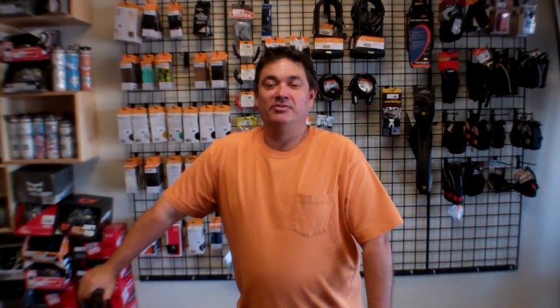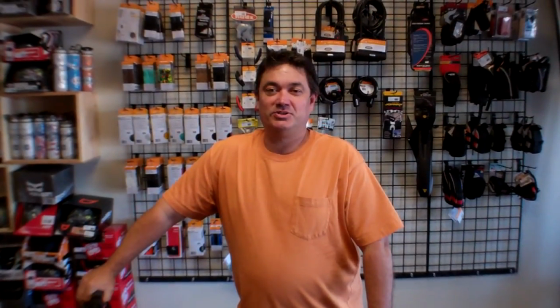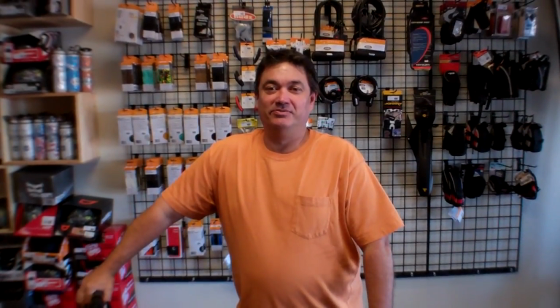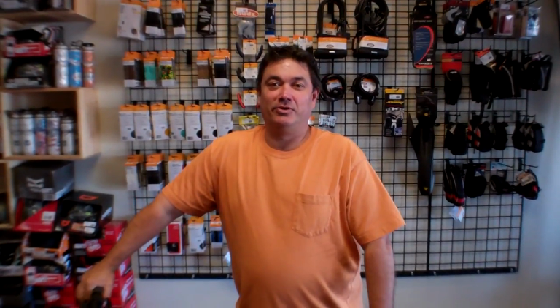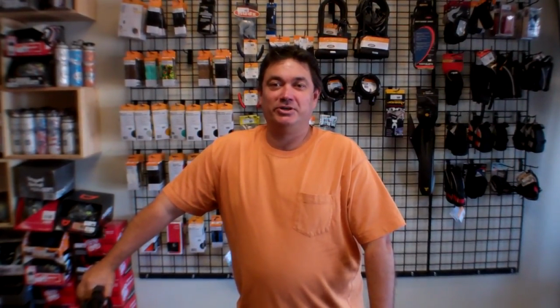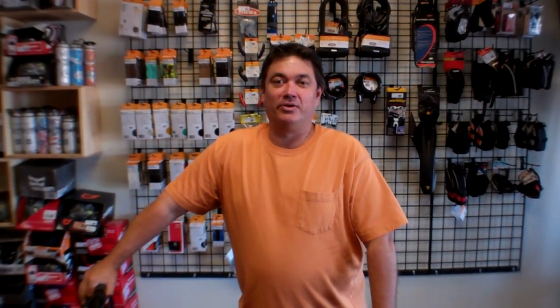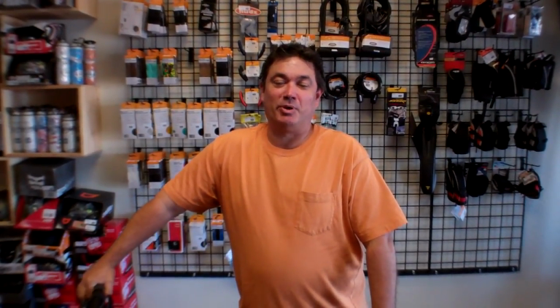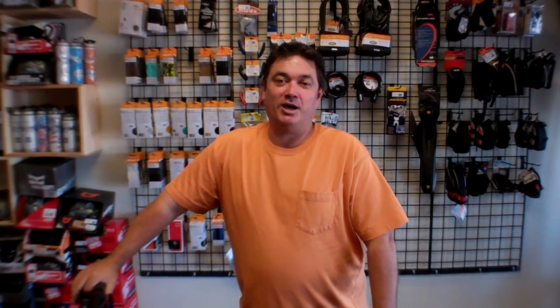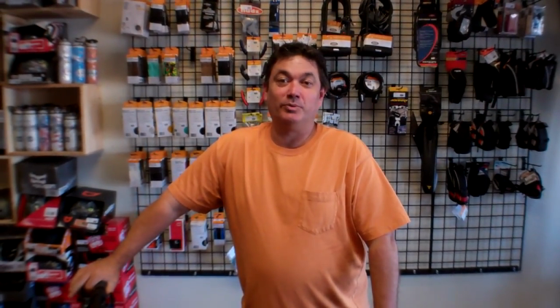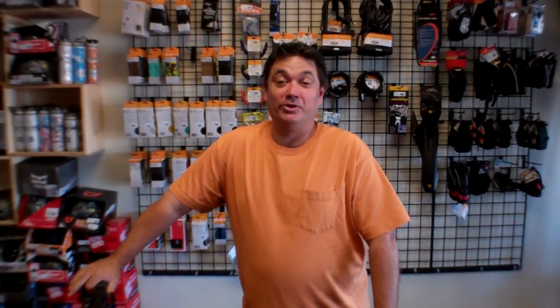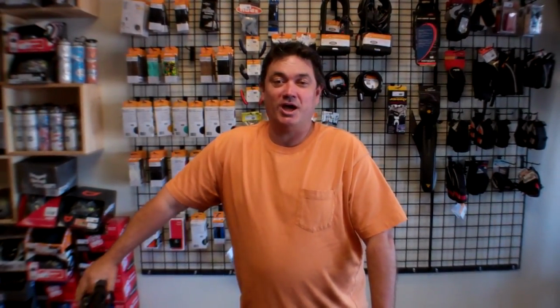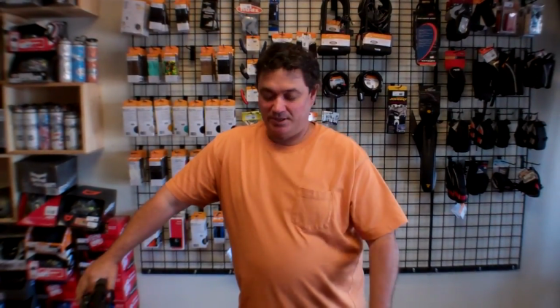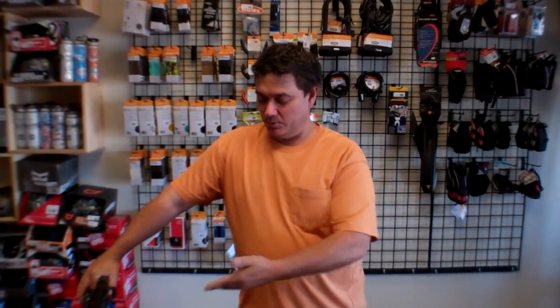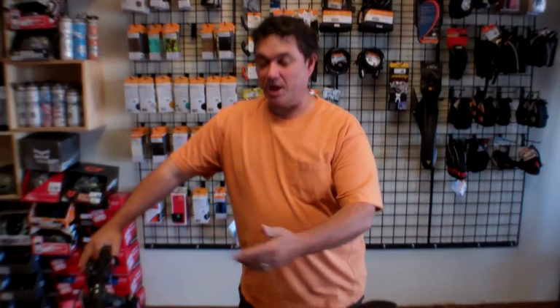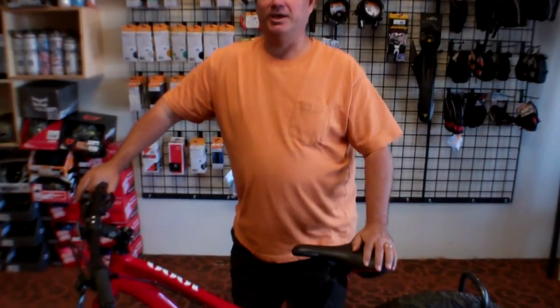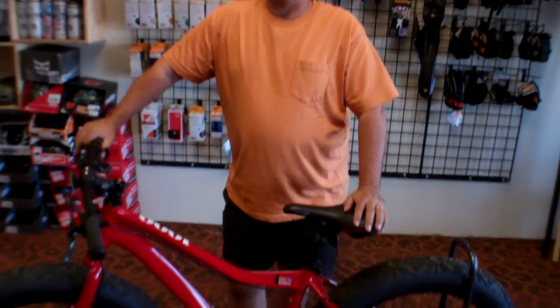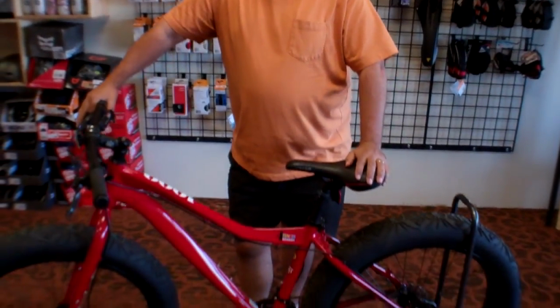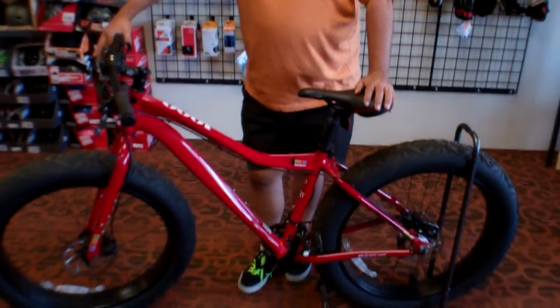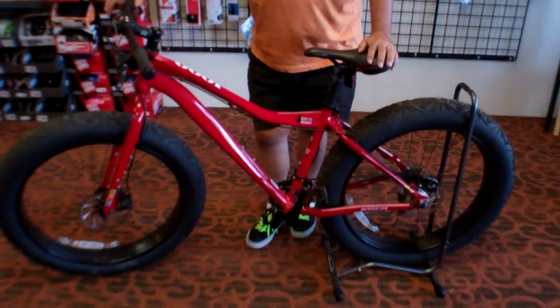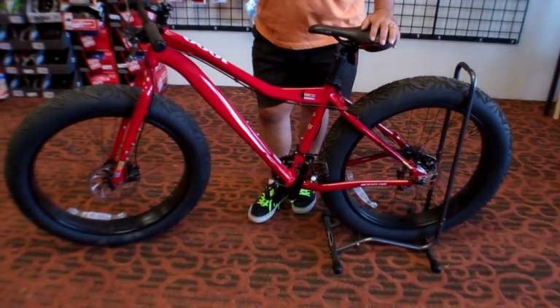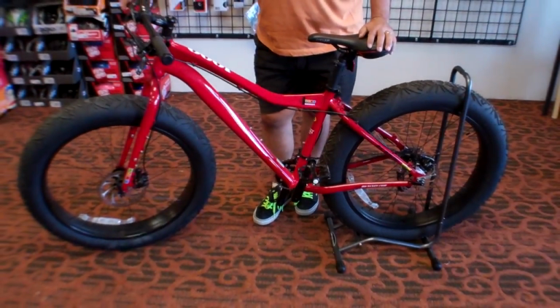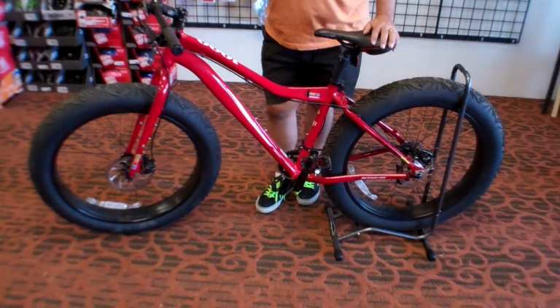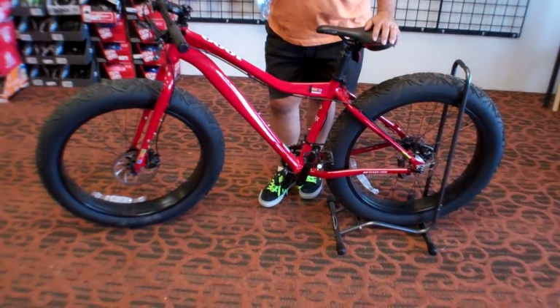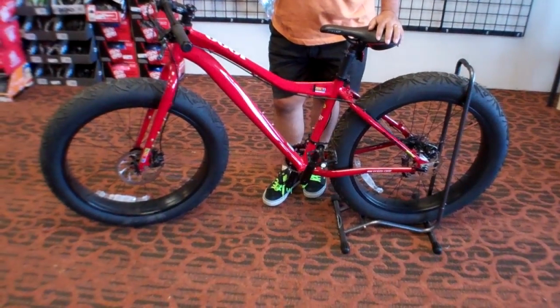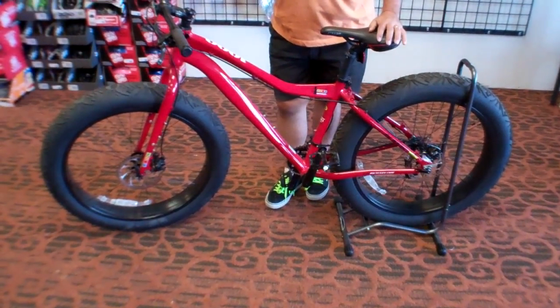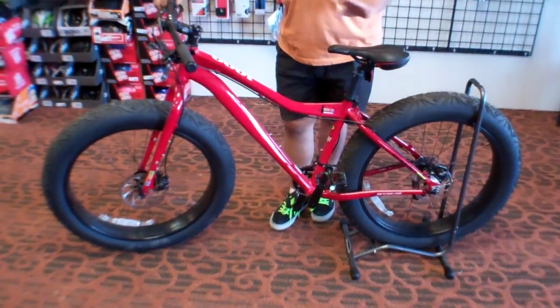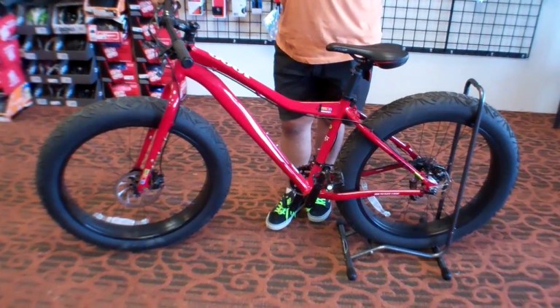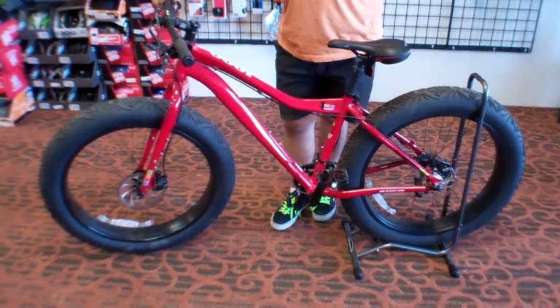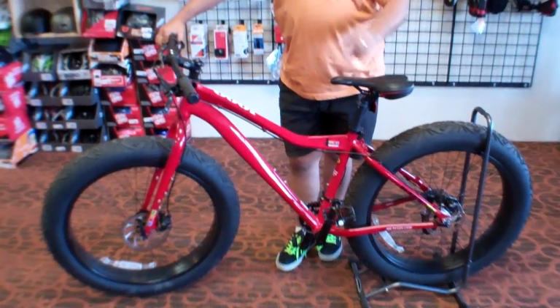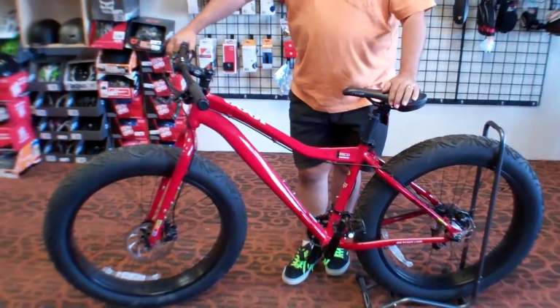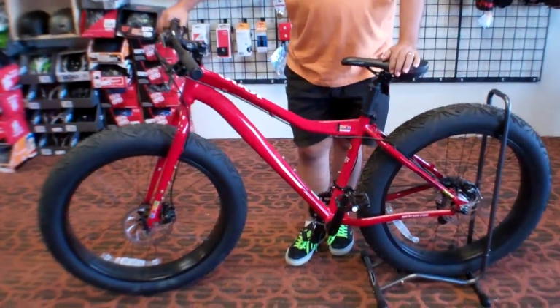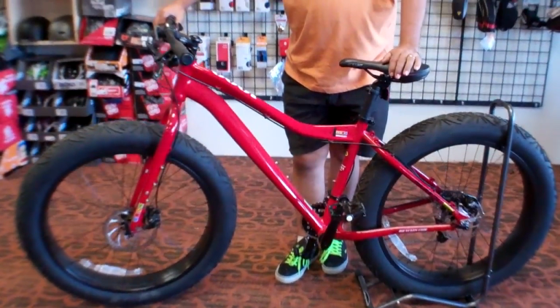Hey folks, Vinnie the Wrench here at VeloWrench Bike Shop, welcome to our new shop. I want to talk to you today about the Four Seasons, or the Fat Bike. This is one of two models that KHS makes.